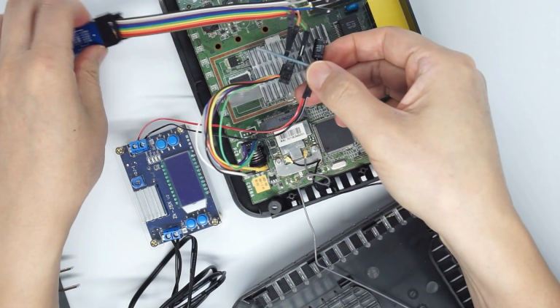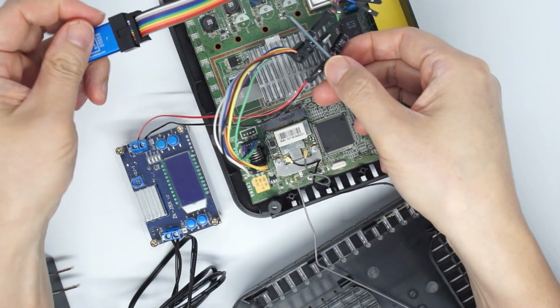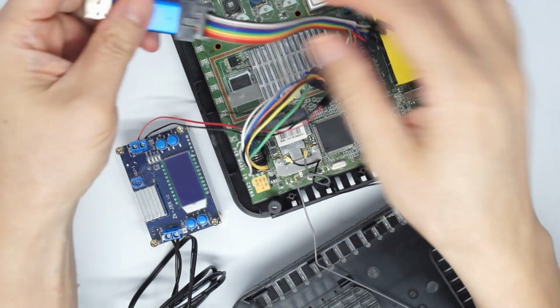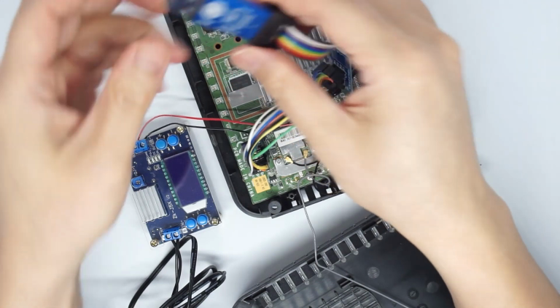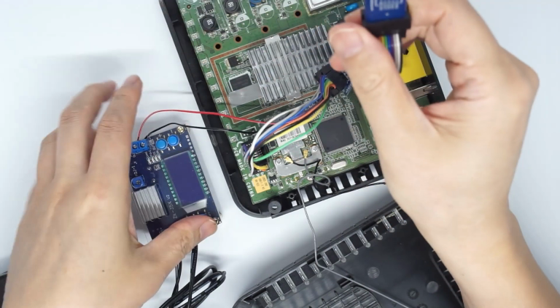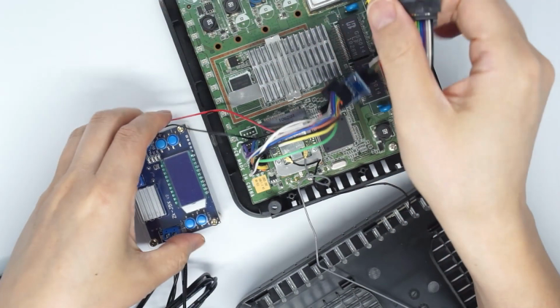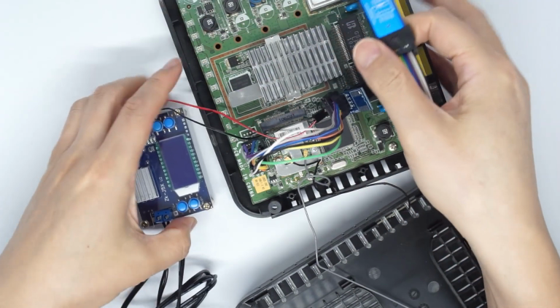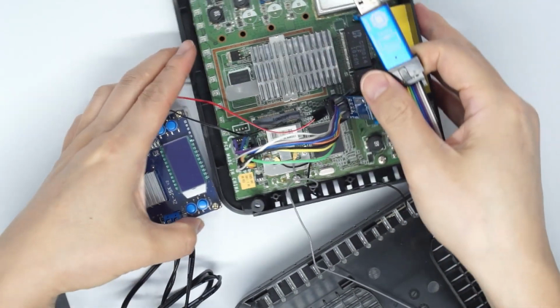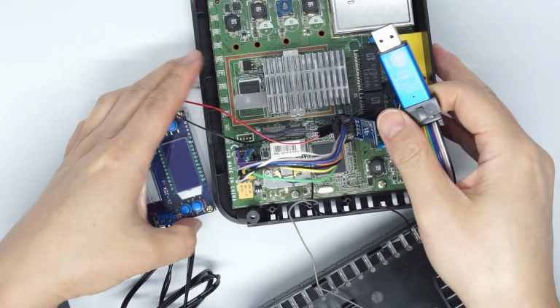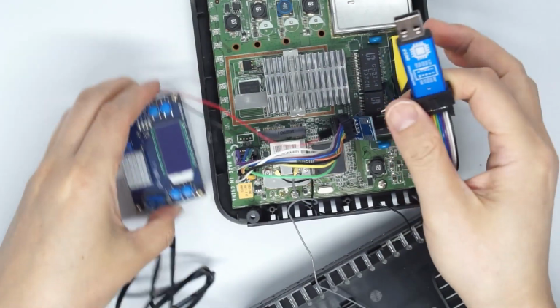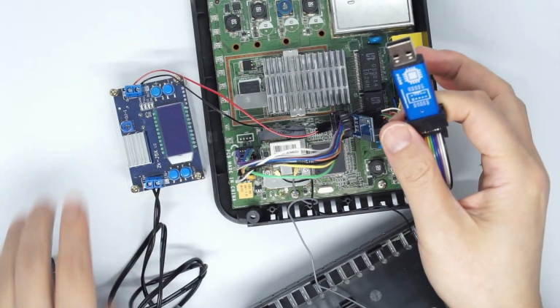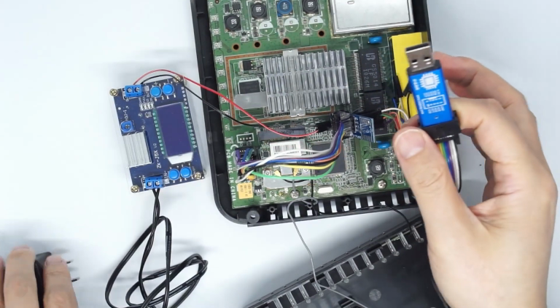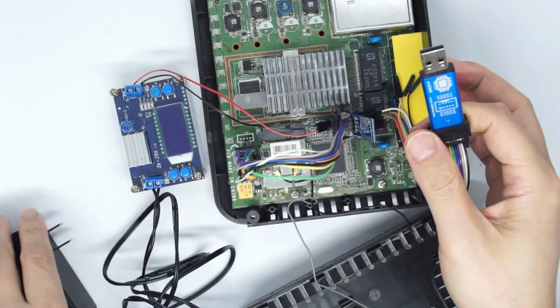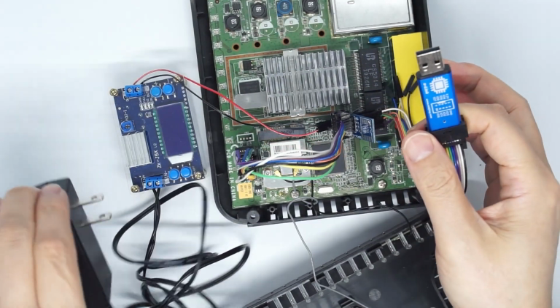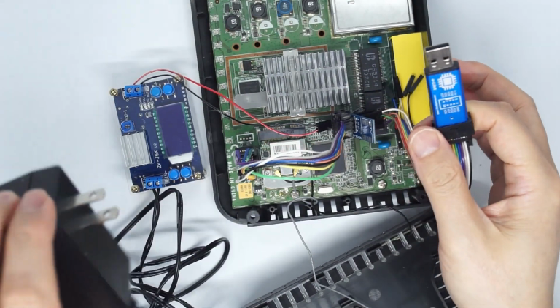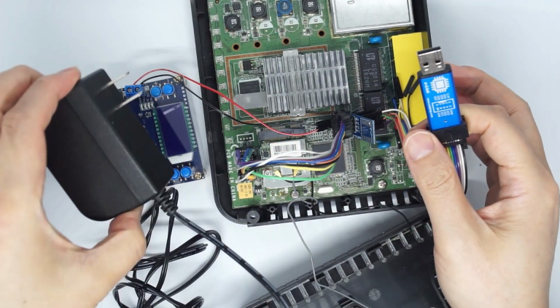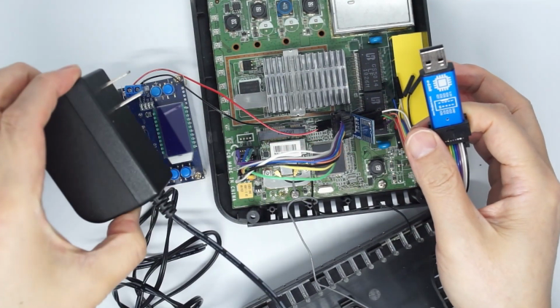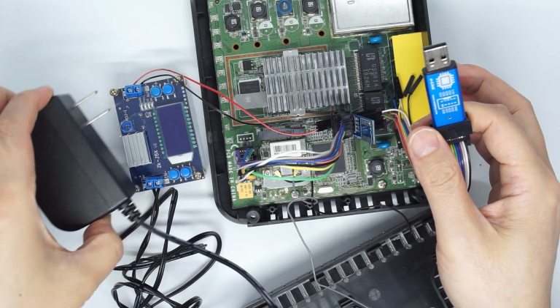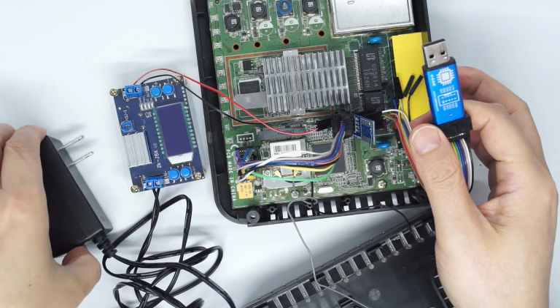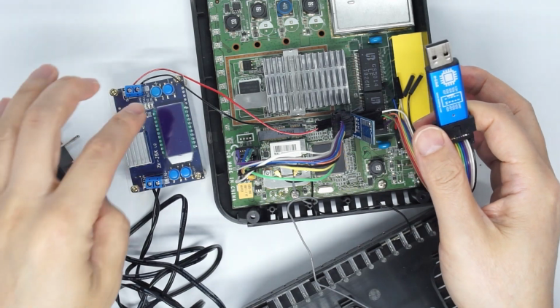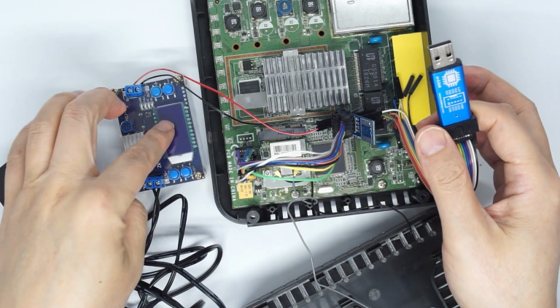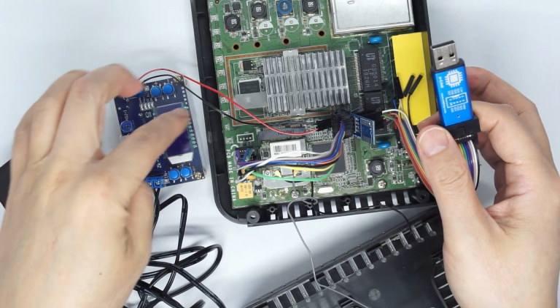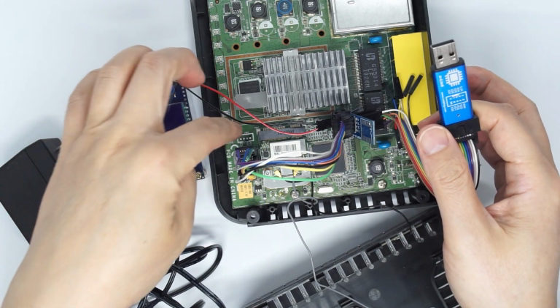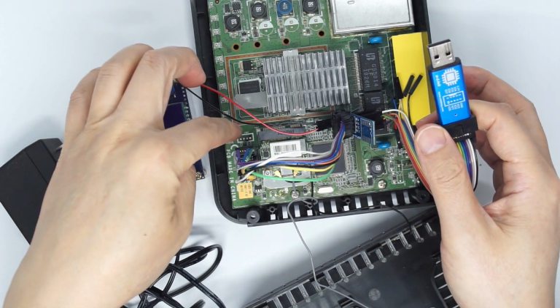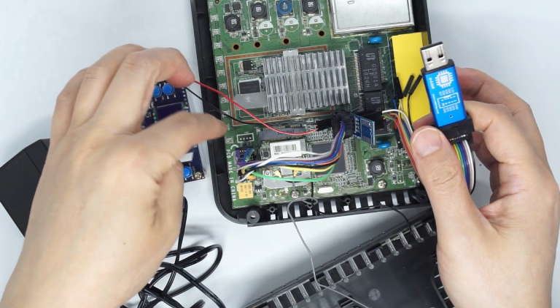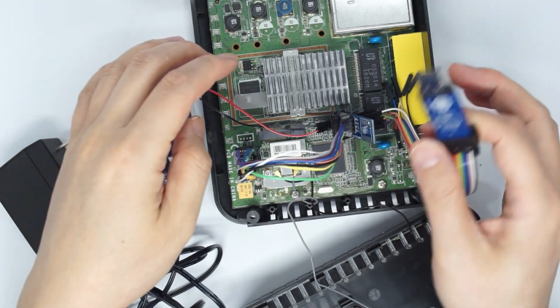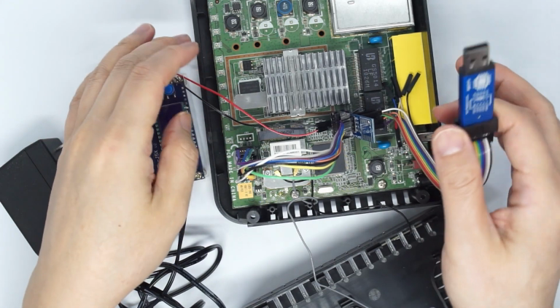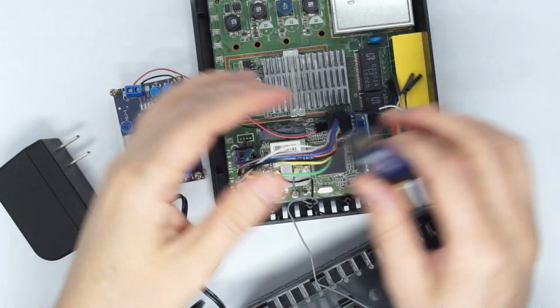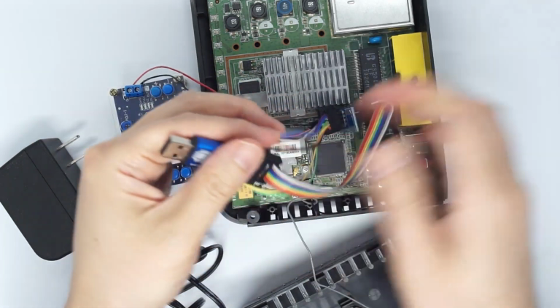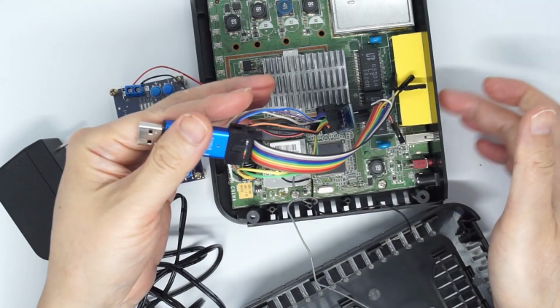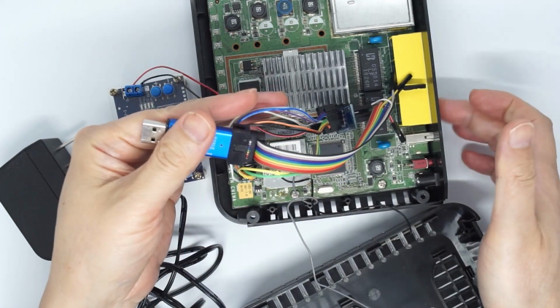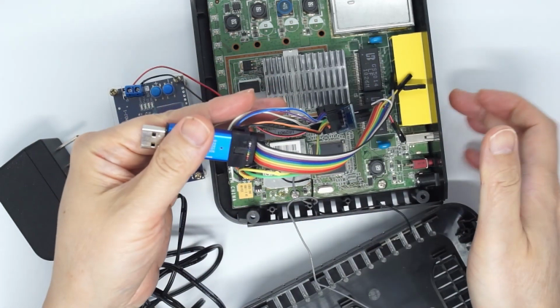We are going to go to the computer and show how to work. With this adapter supplying 3.3 volts to the chip, you do not need to have the 12 volts connected.